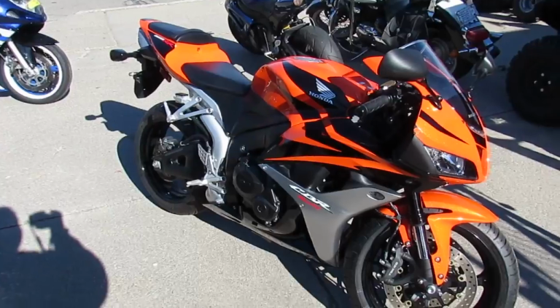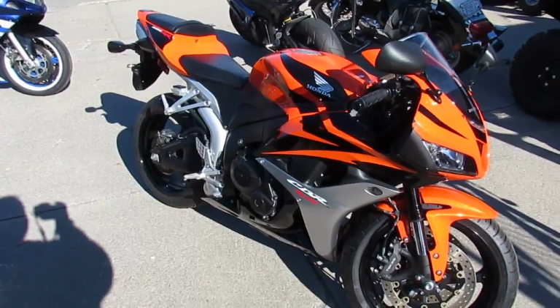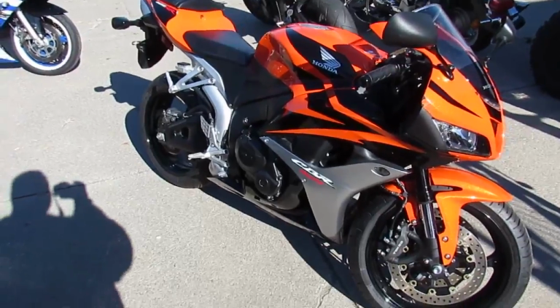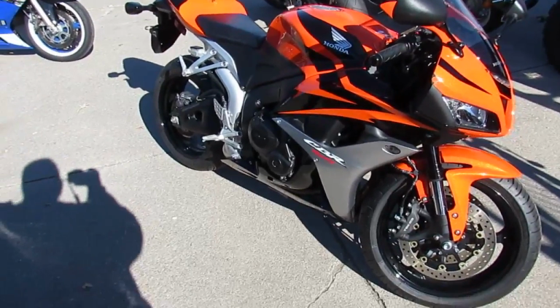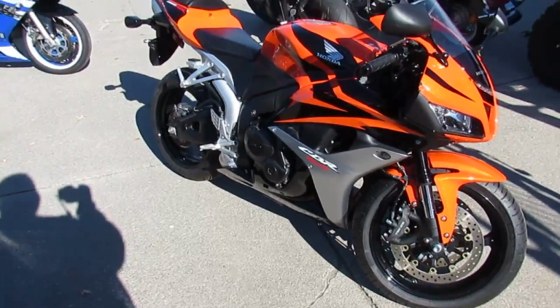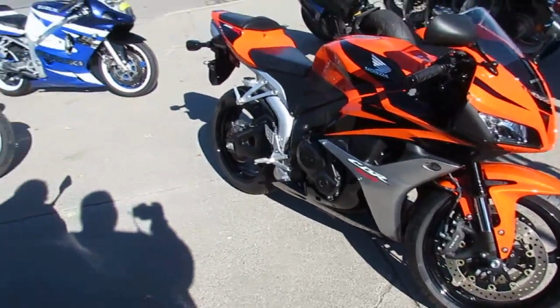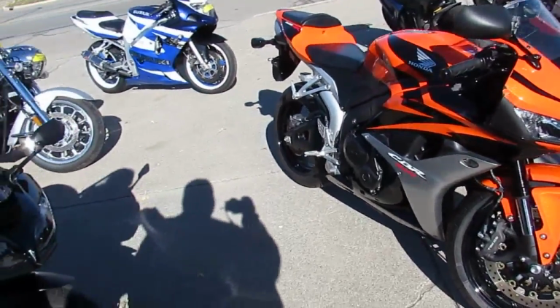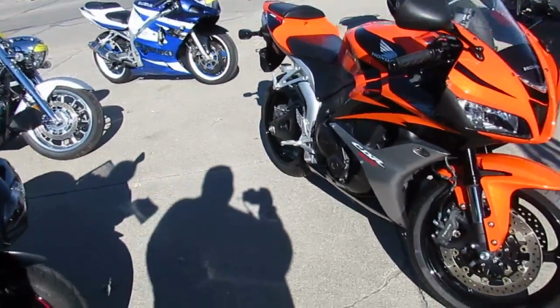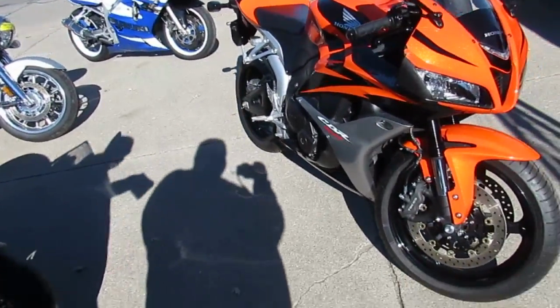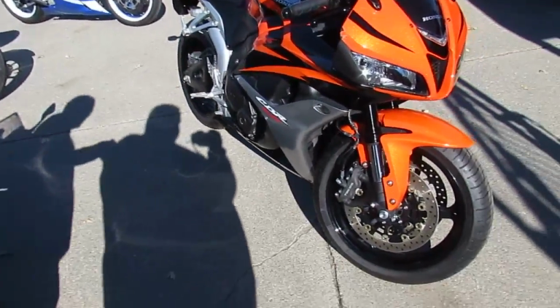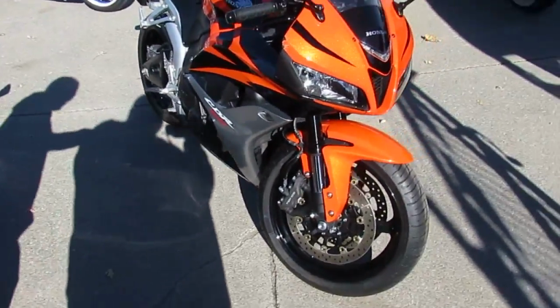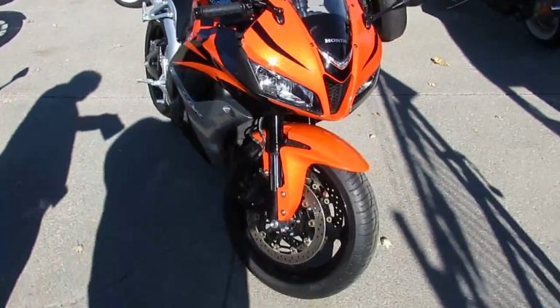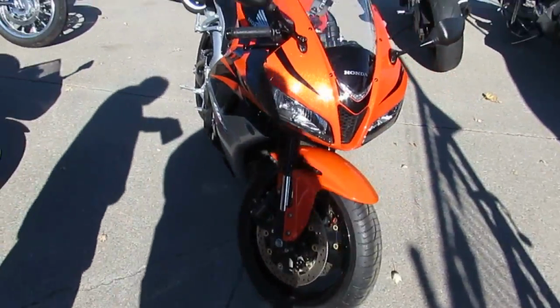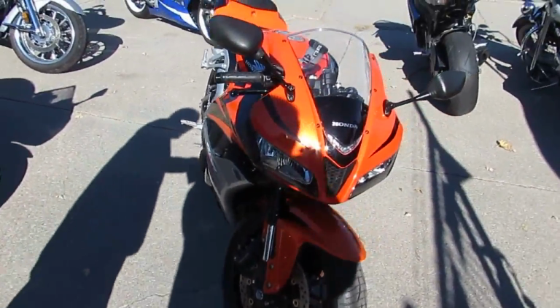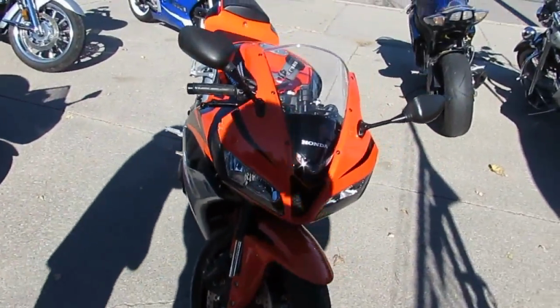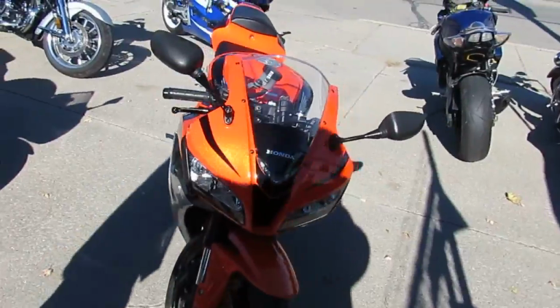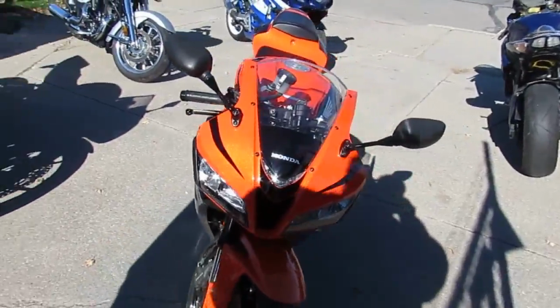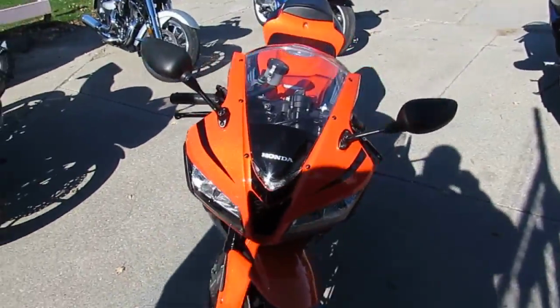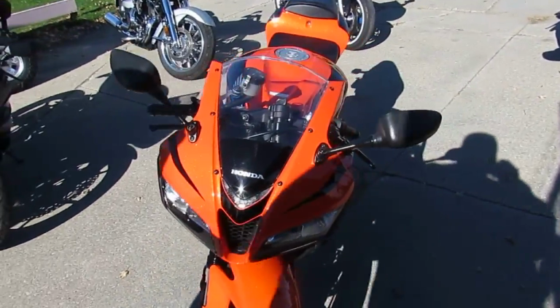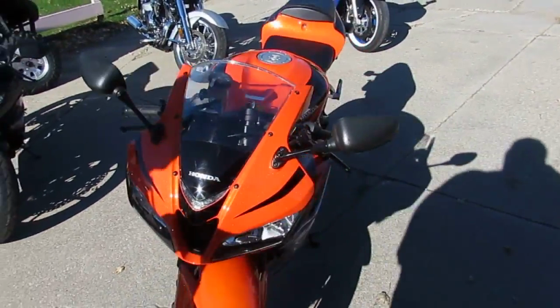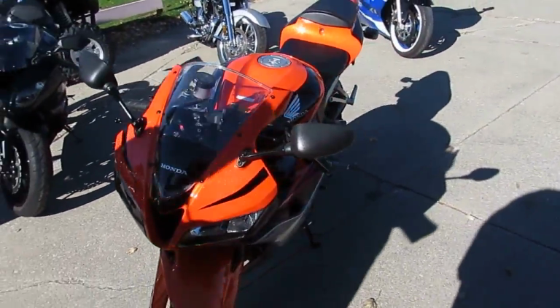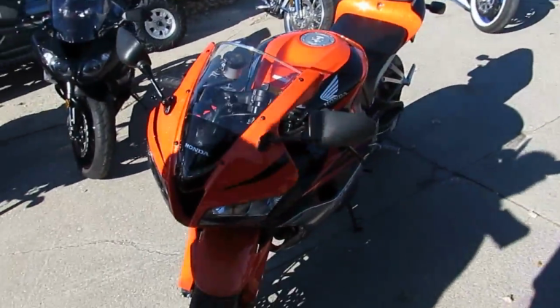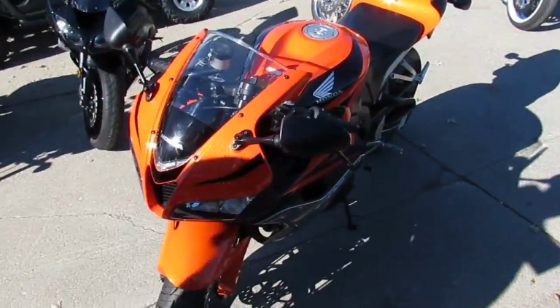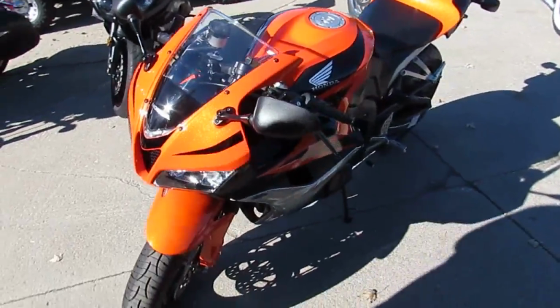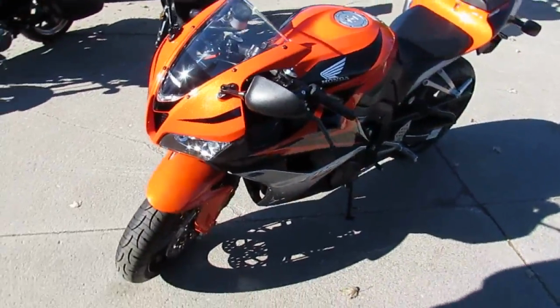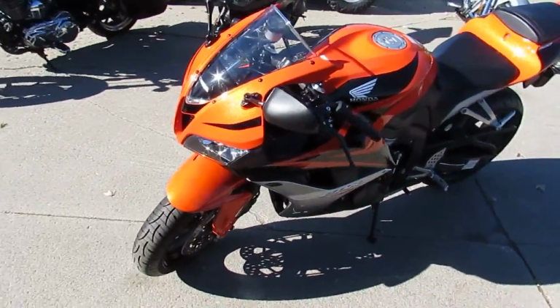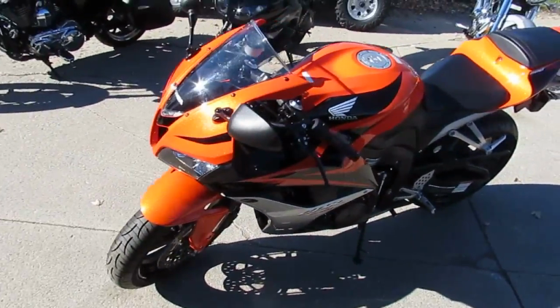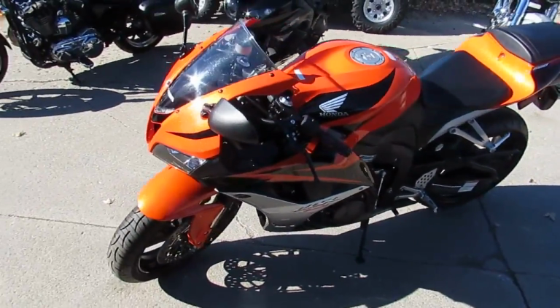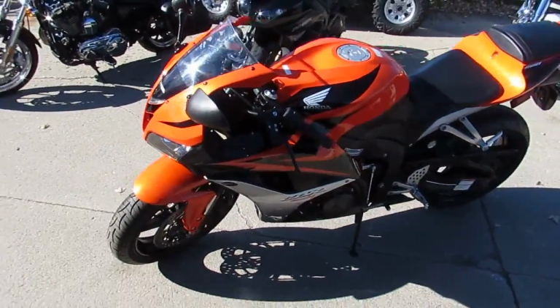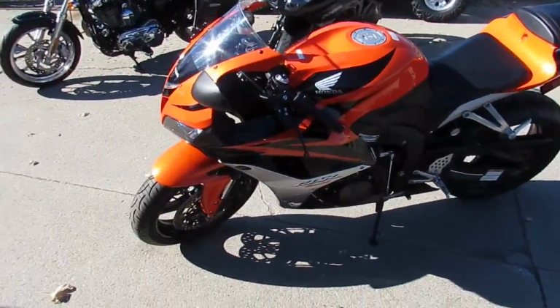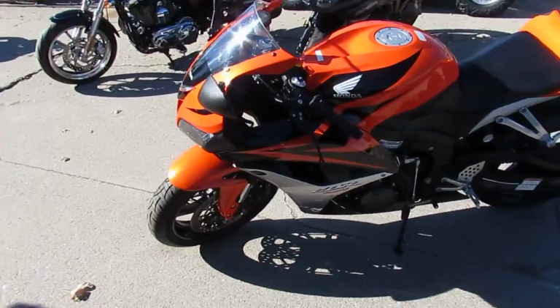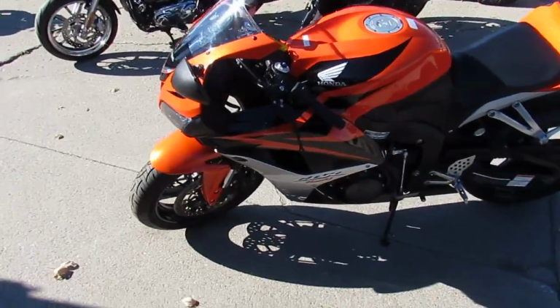Hey guys, it's Chad and Andrew here at Approval Power Sports doing some videos on our used bikes. This one's a 2008 CBR600RR for sale in metallic orange. It's one good looking bike as you guys can see in the video.